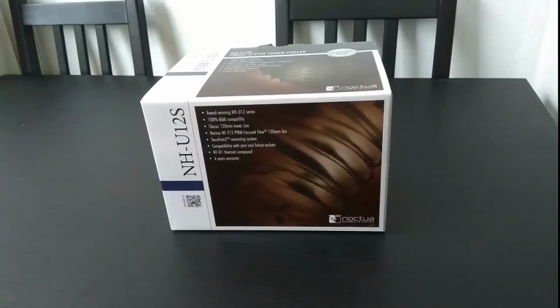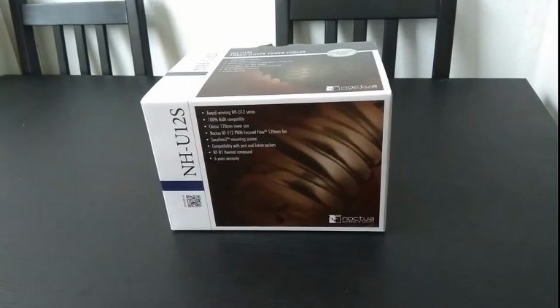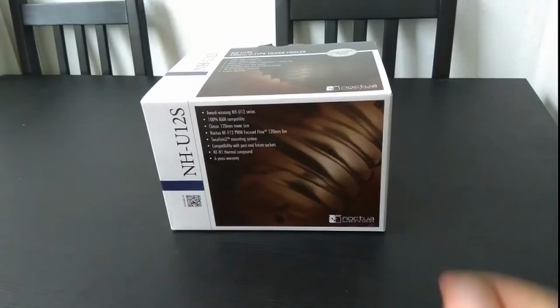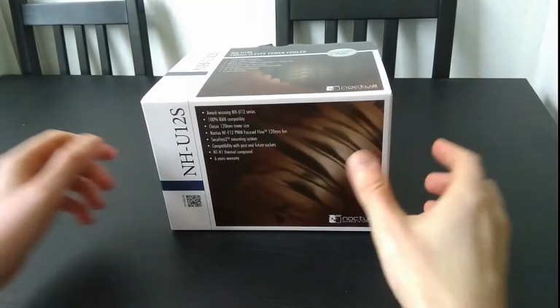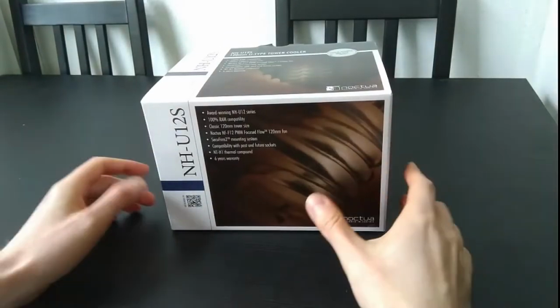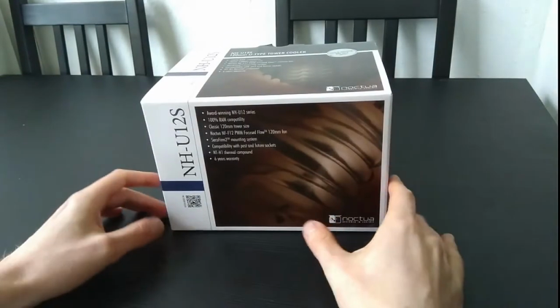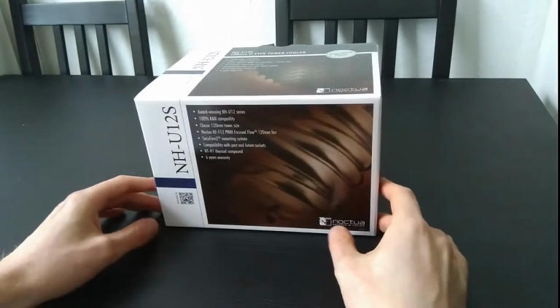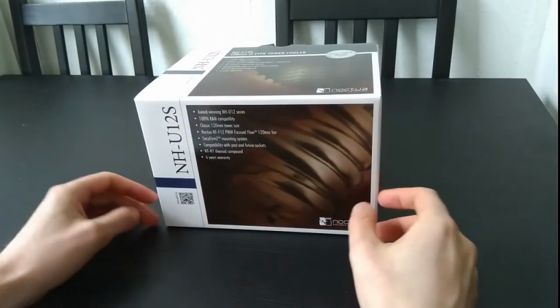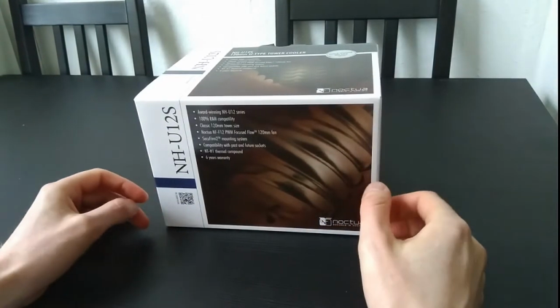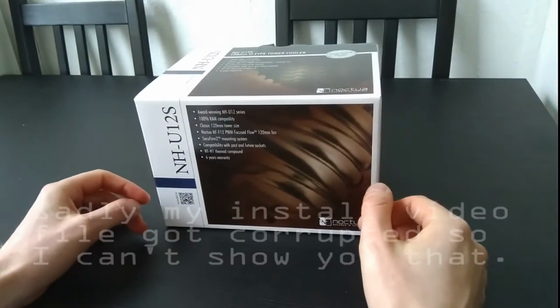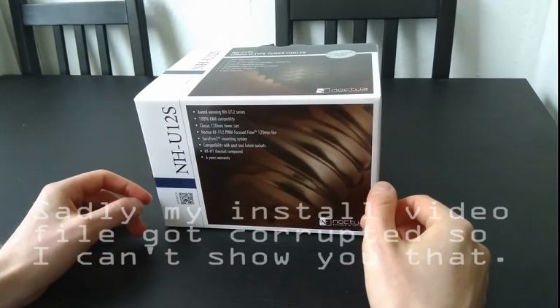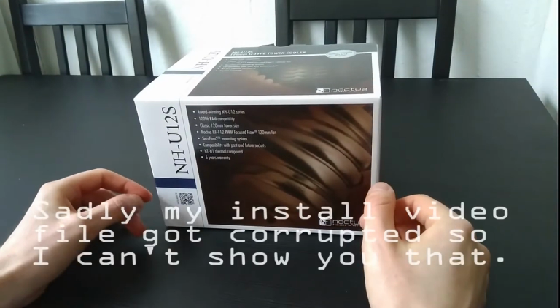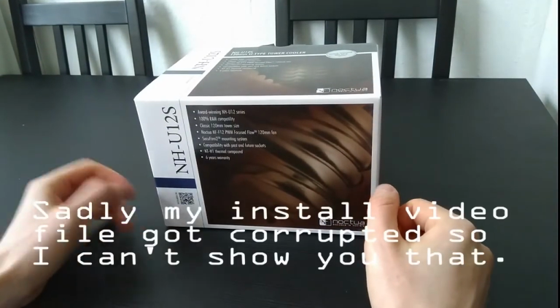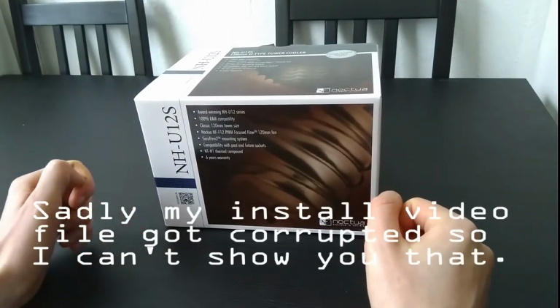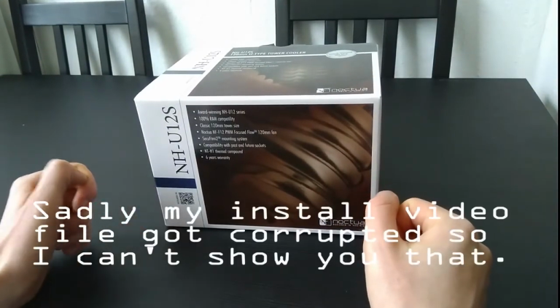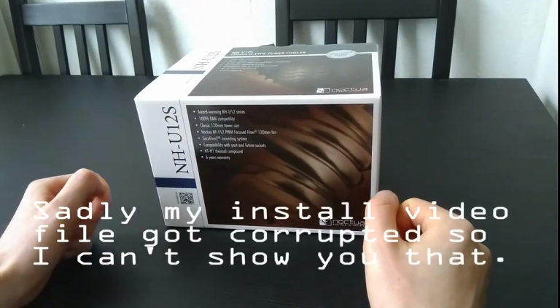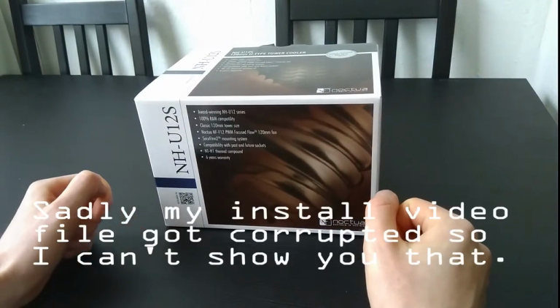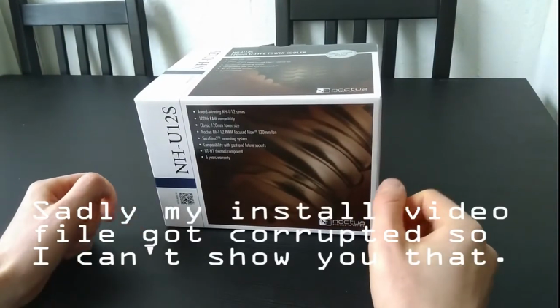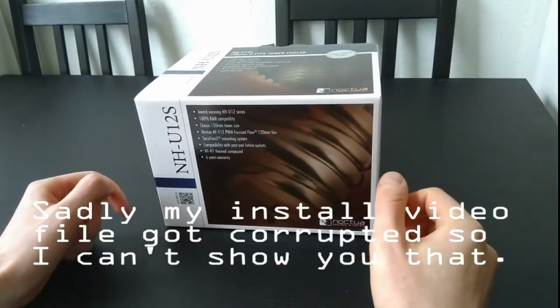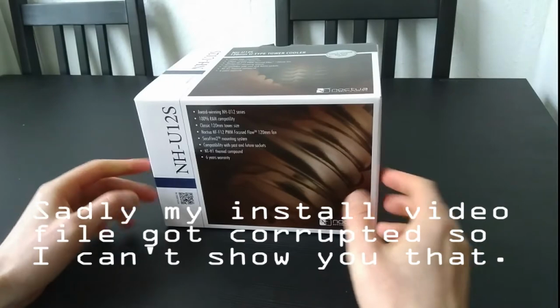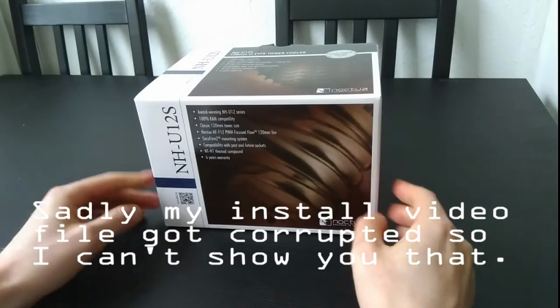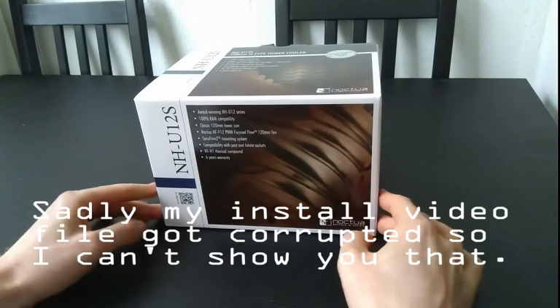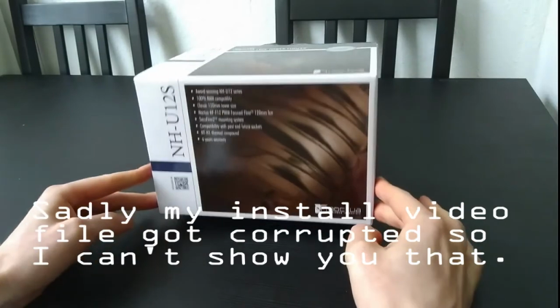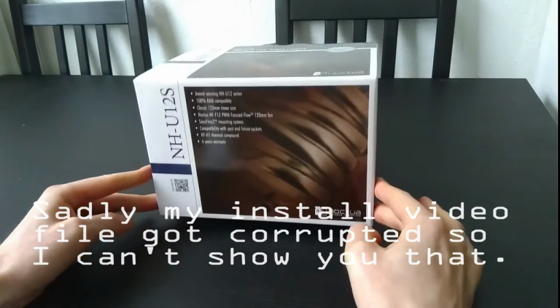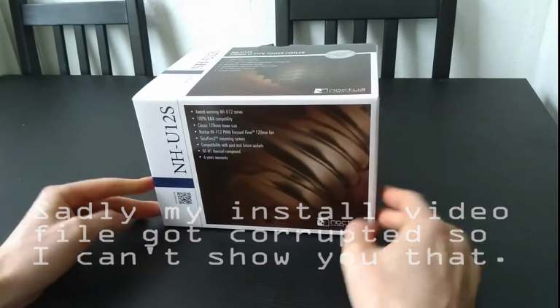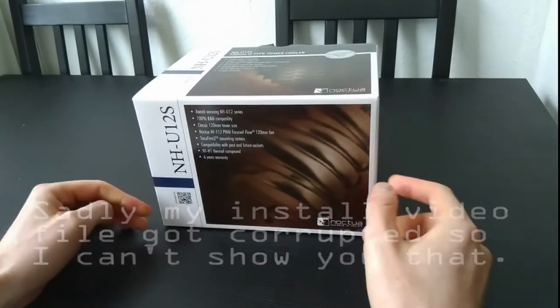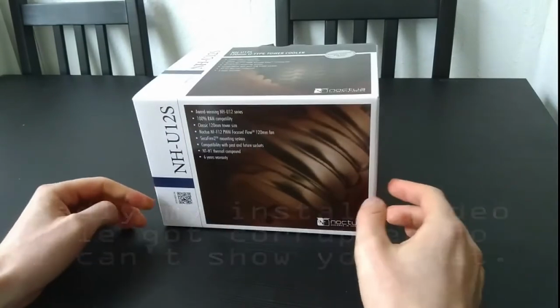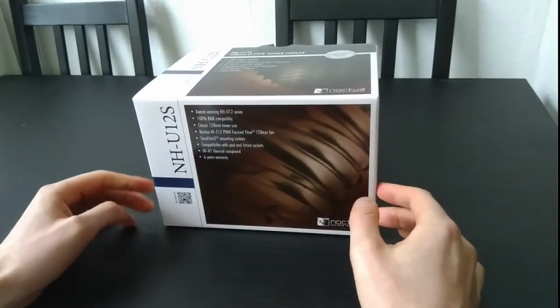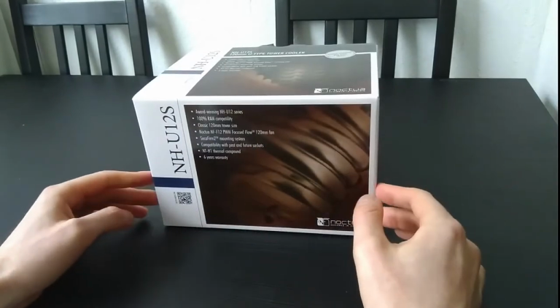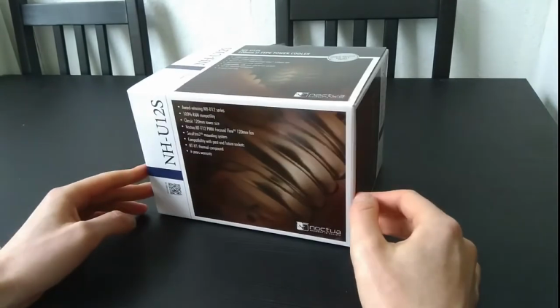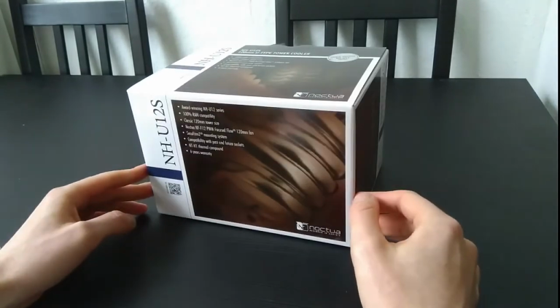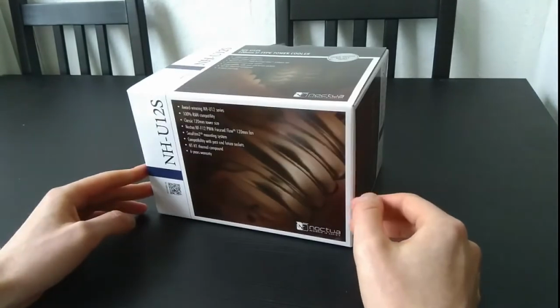Welcome to the unboxing and install video of the Noctua NH-U12S CPU Cooler. This is an air cooler for your CPU.